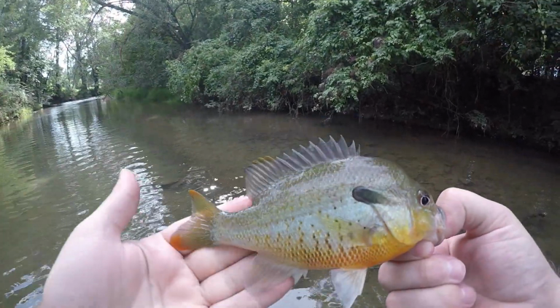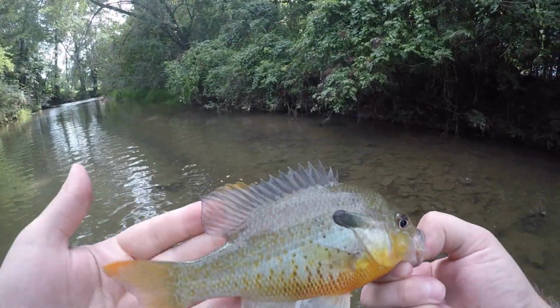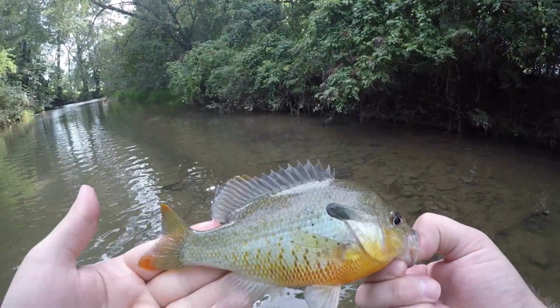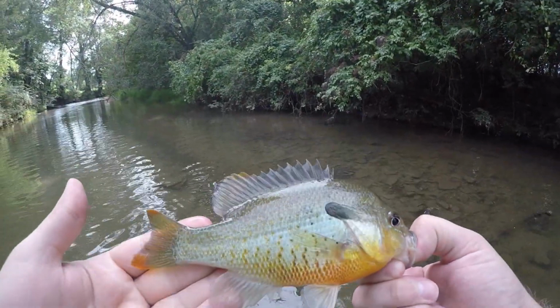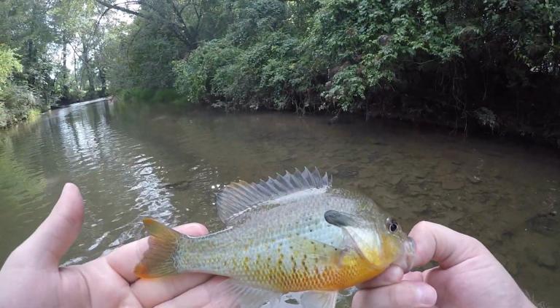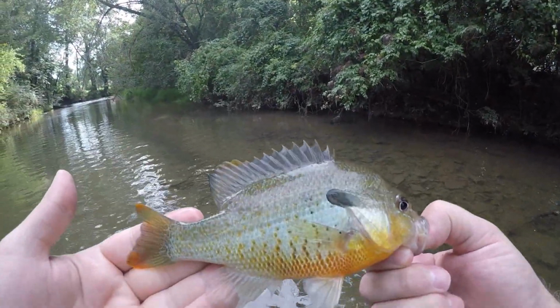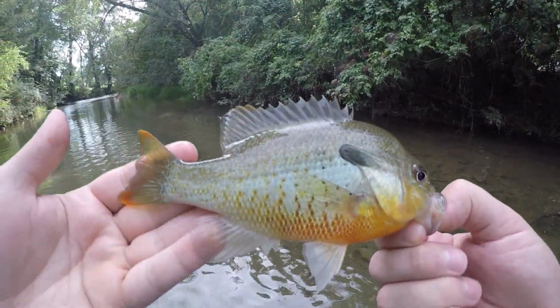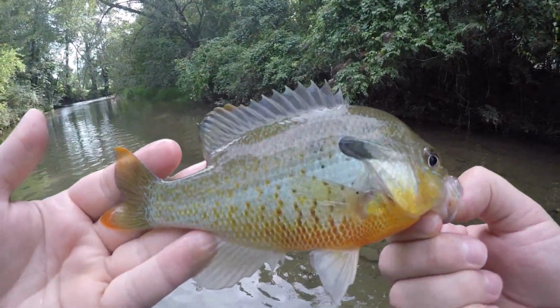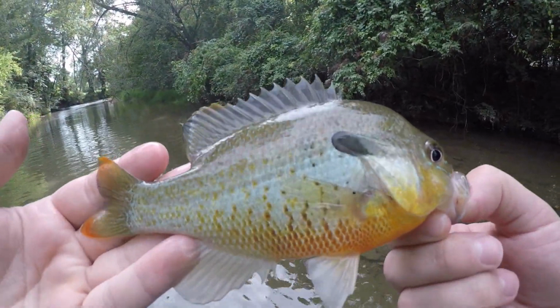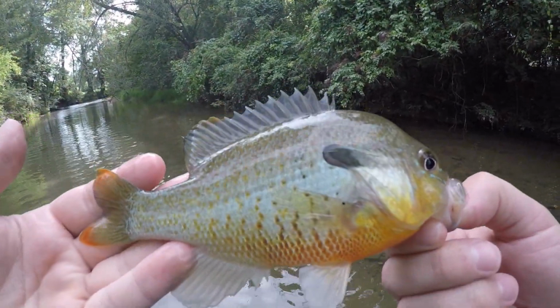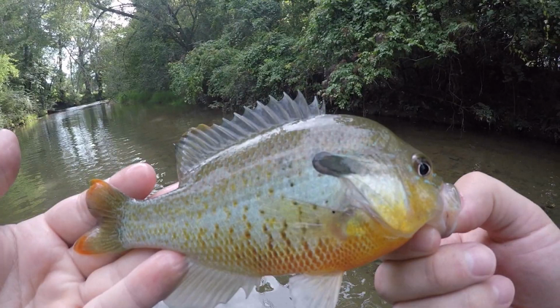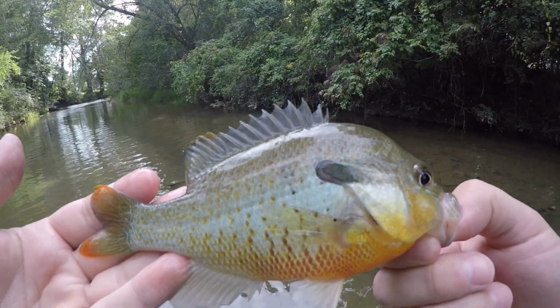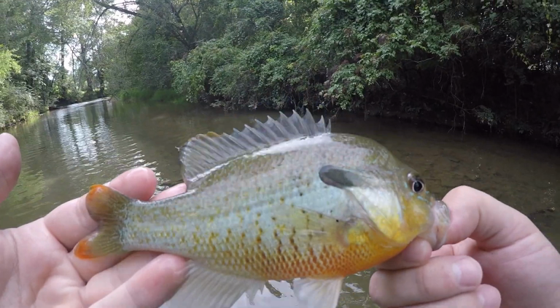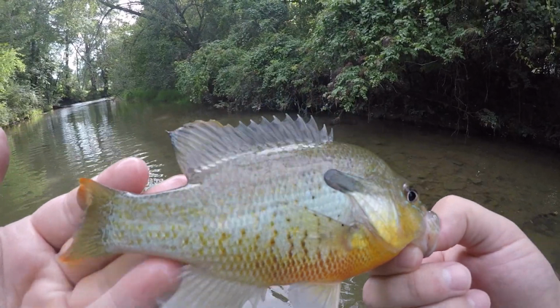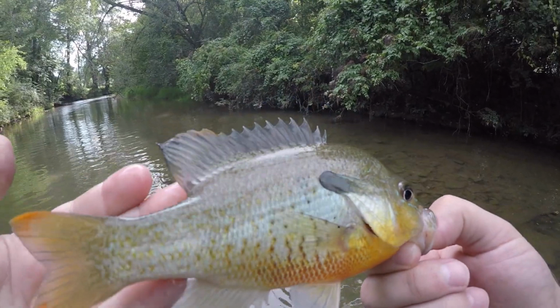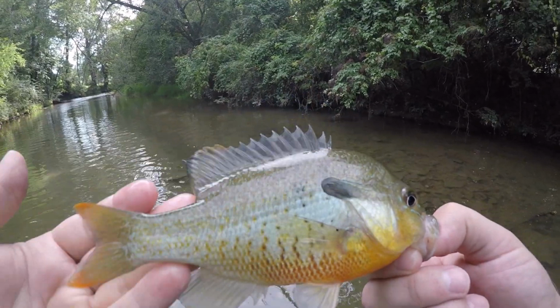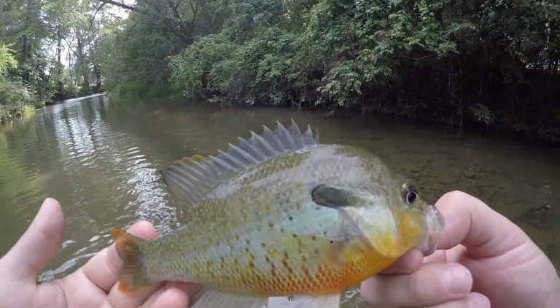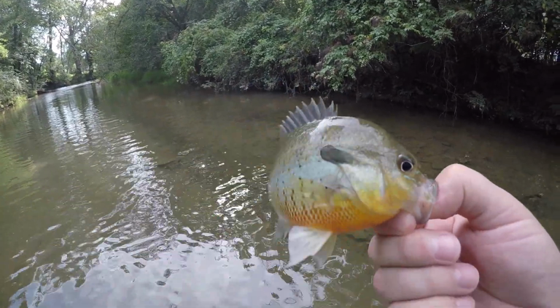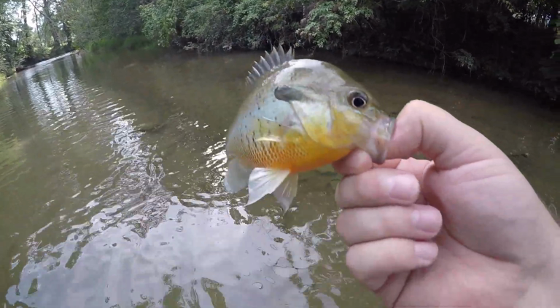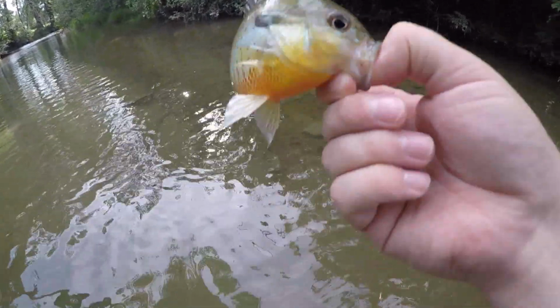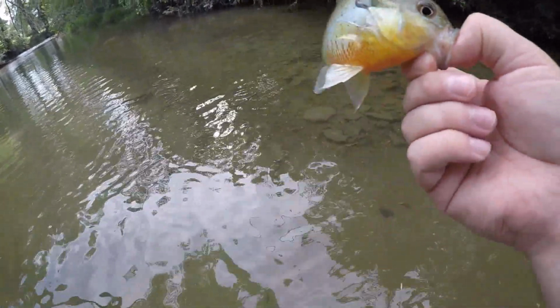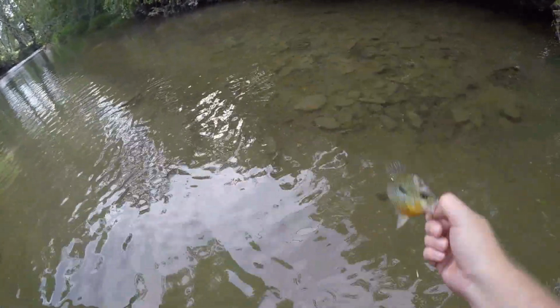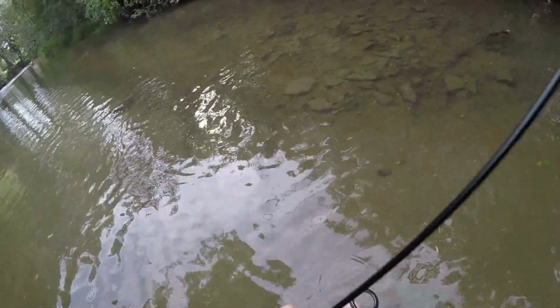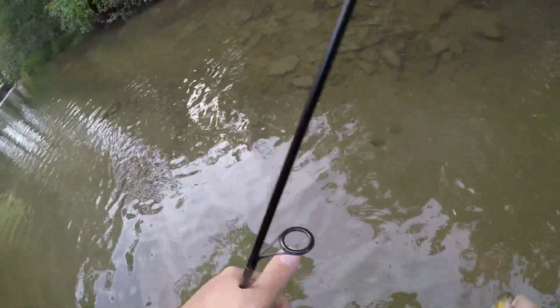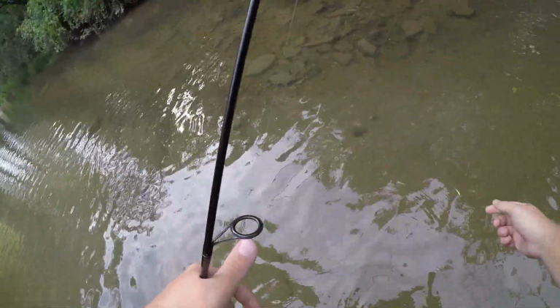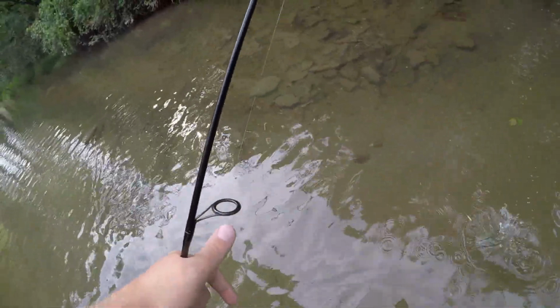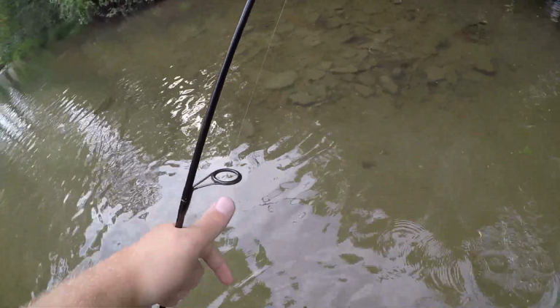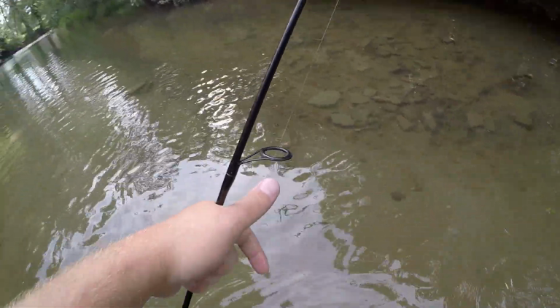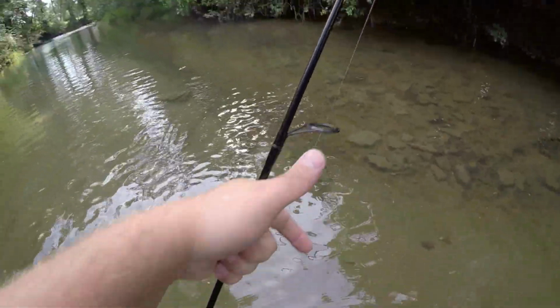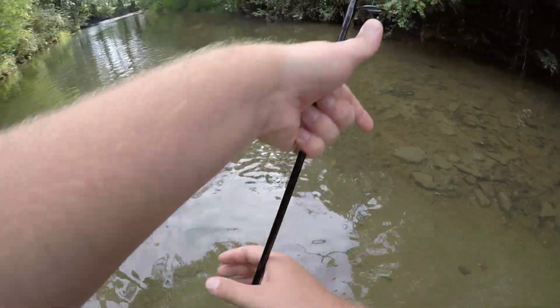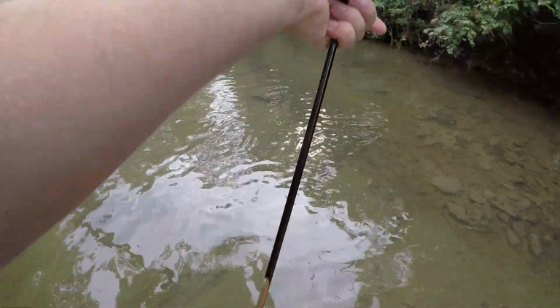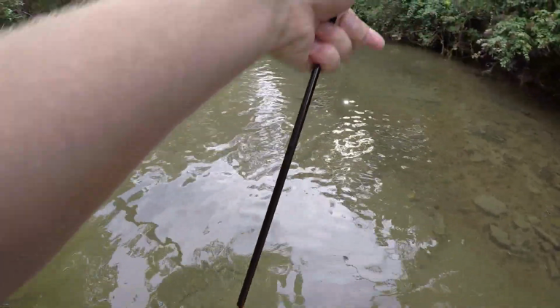When you're in this clear water in these creeks, these sunfish just get so pretty. There's so many different colors on it. The camera really doesn't do it justice how pretty they are.